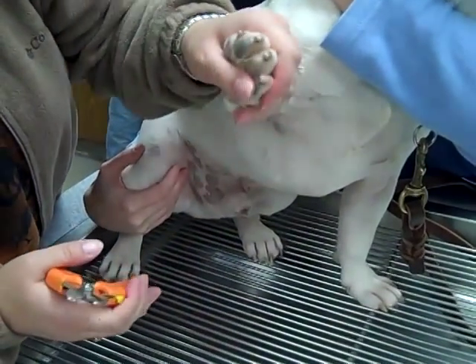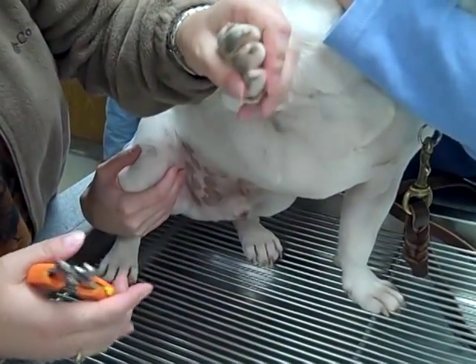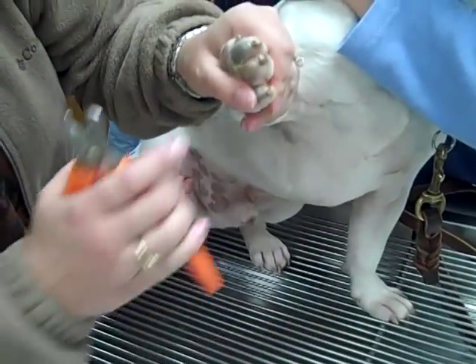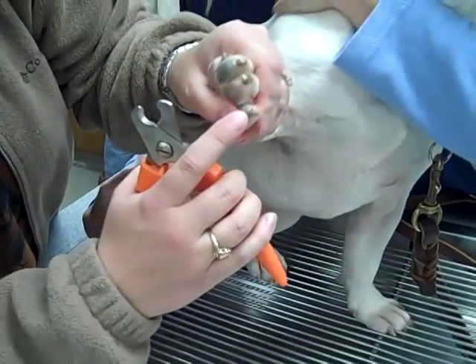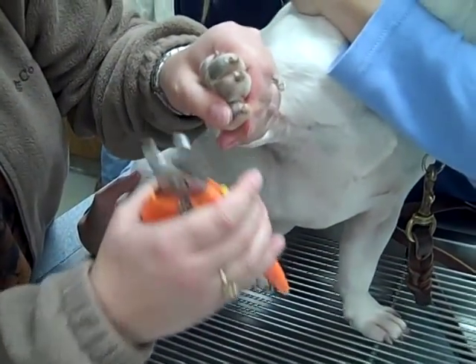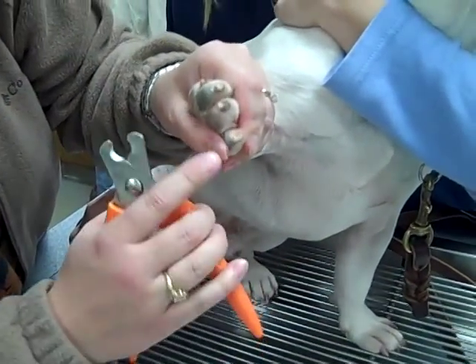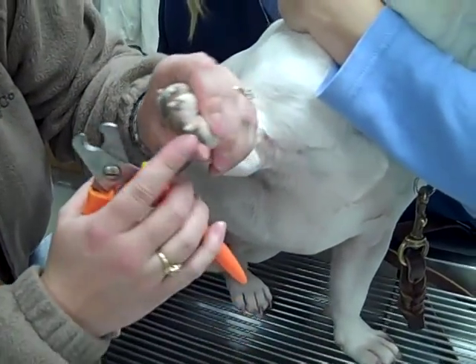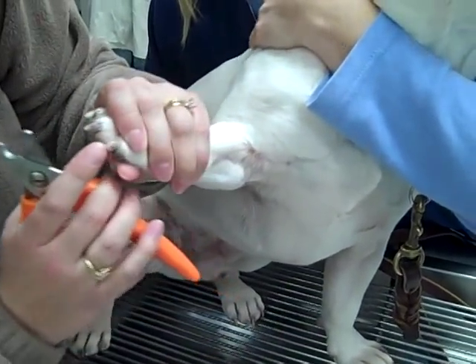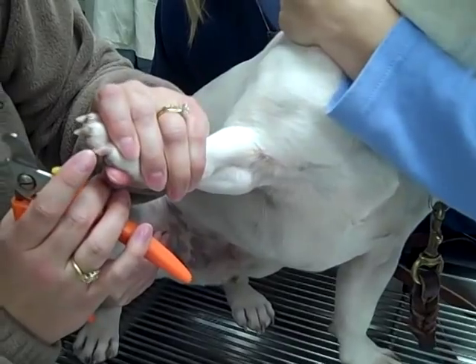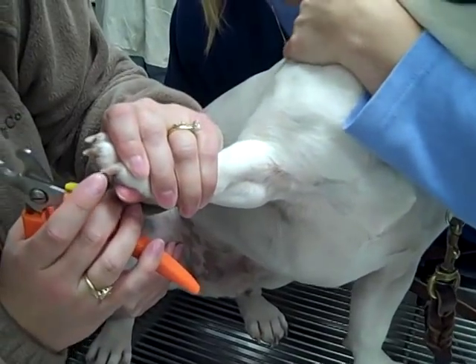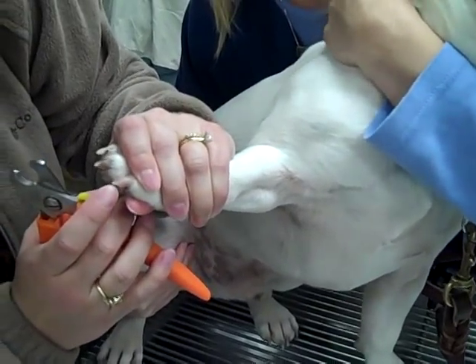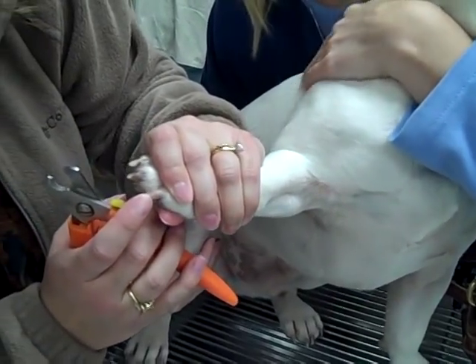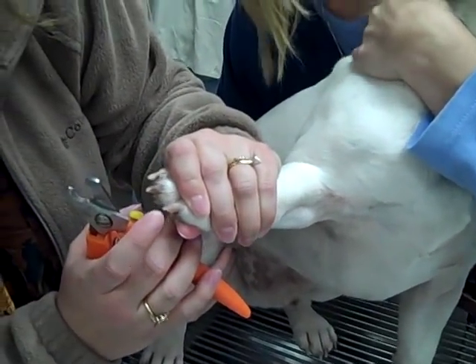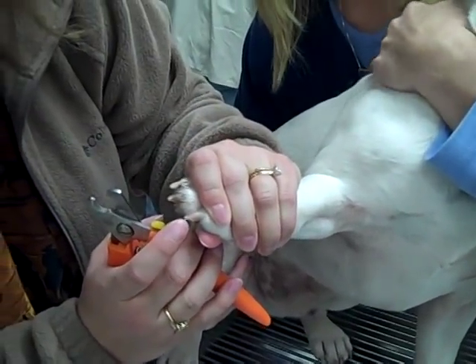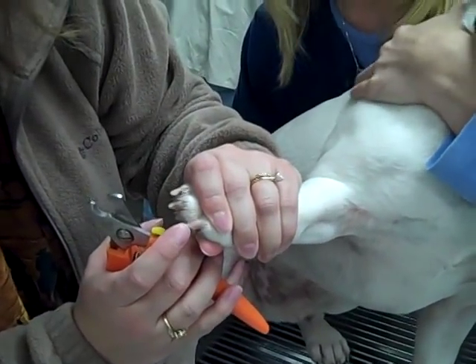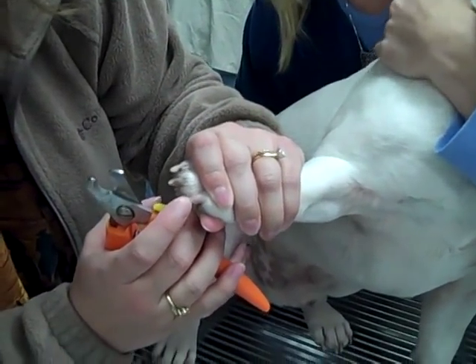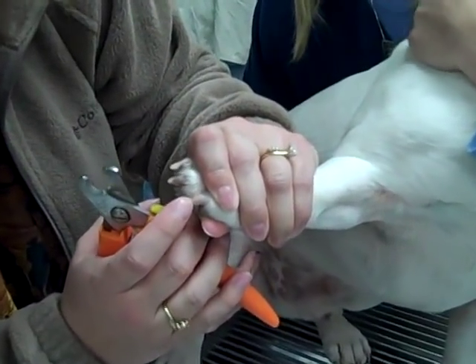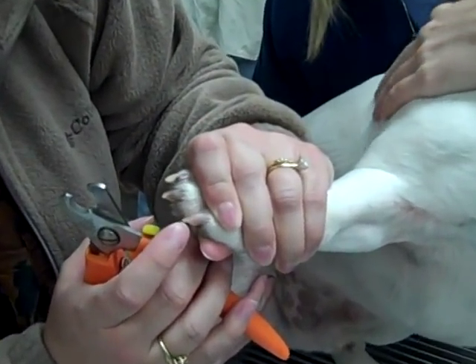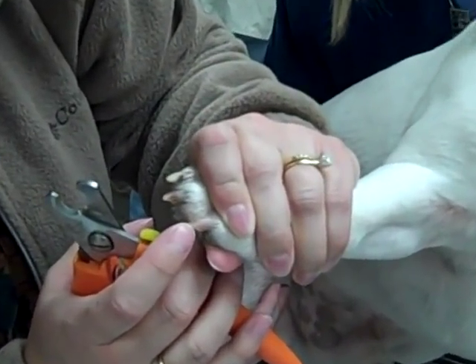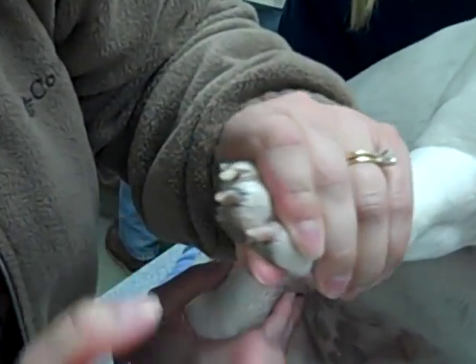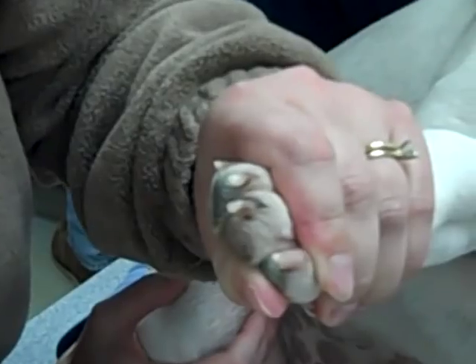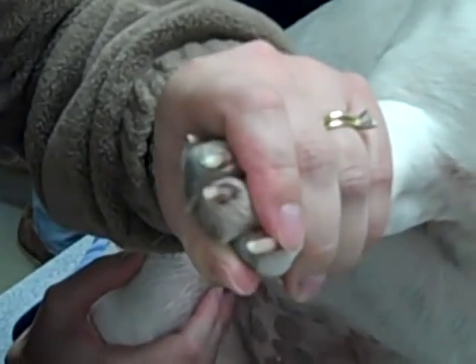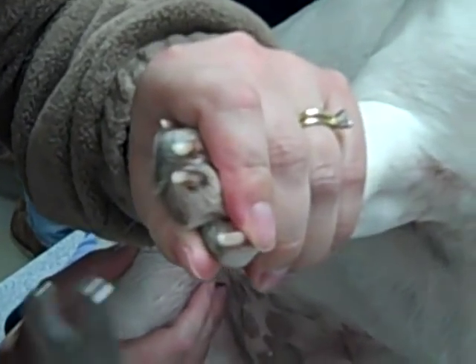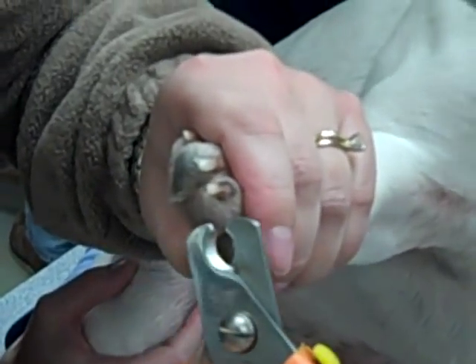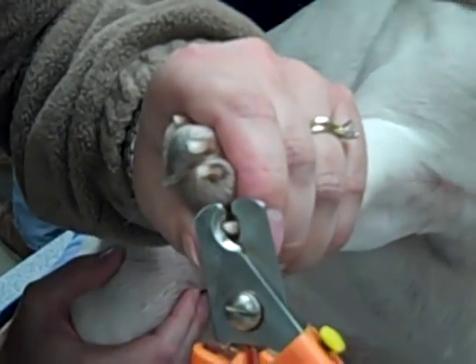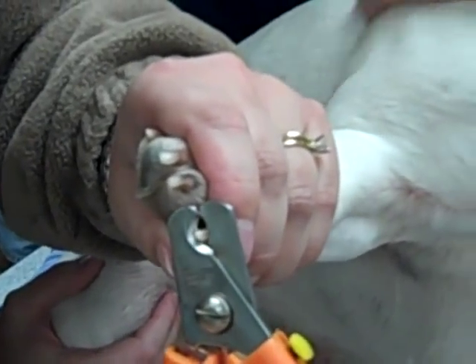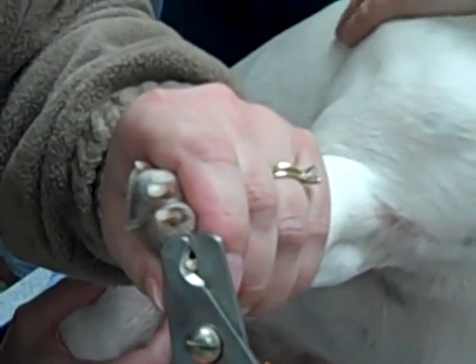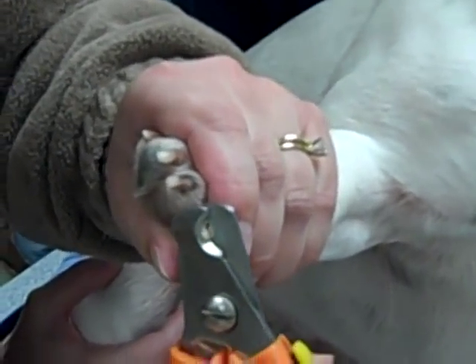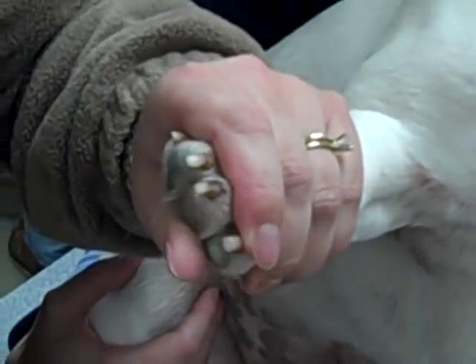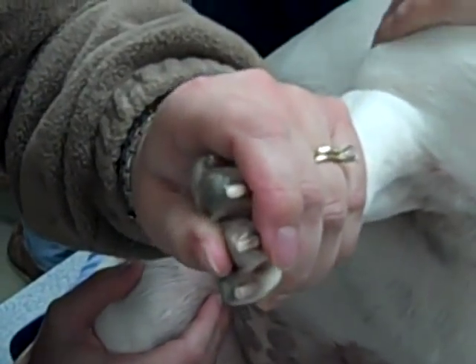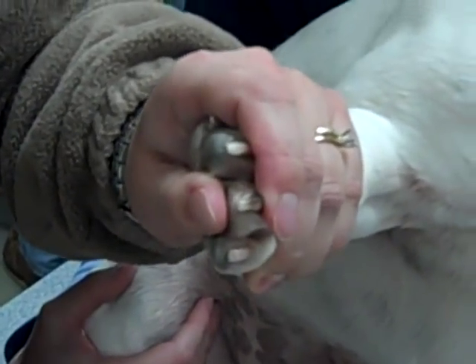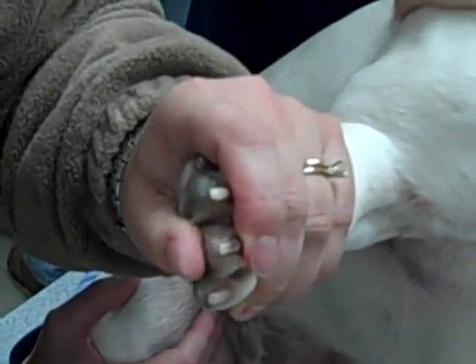As you can see here, the pink — he's actually a good demonstration dog because the quick is the pink part, and we don't want to go past that because then you can make them bleed.